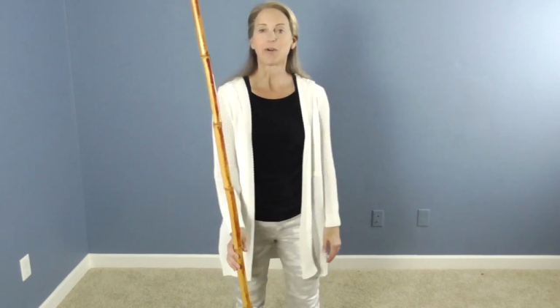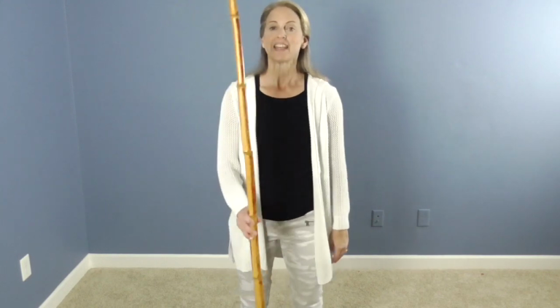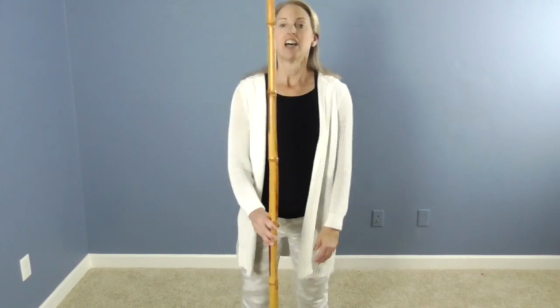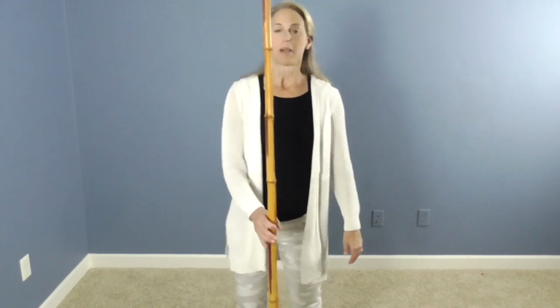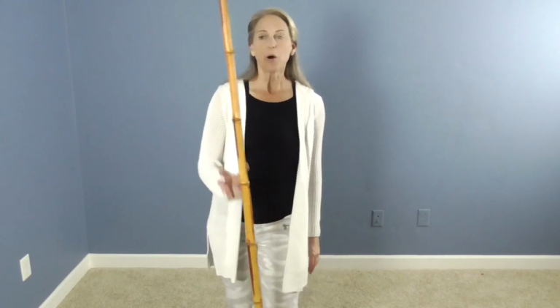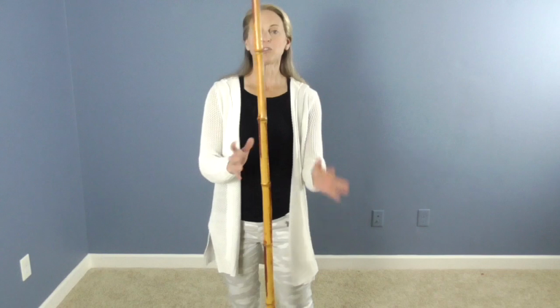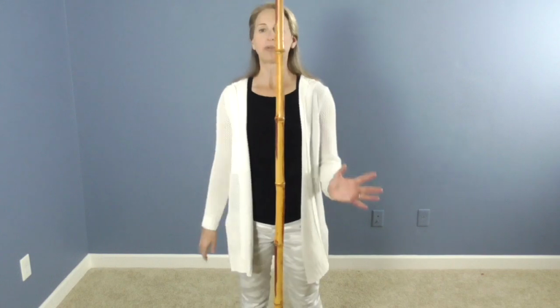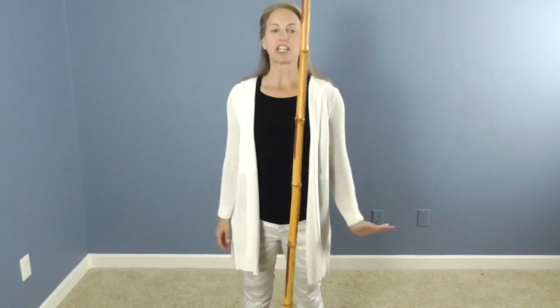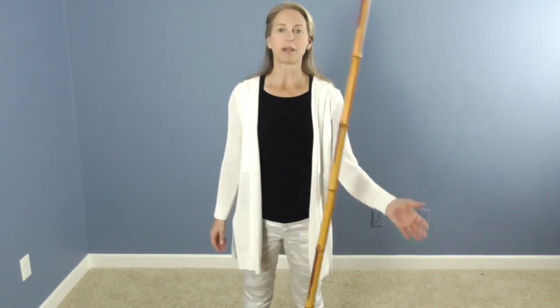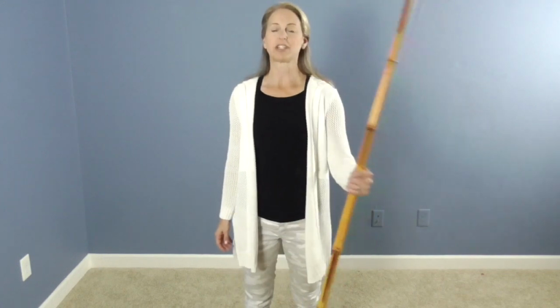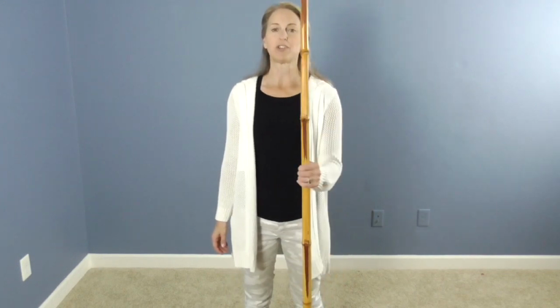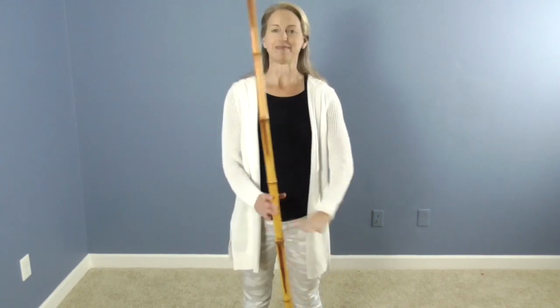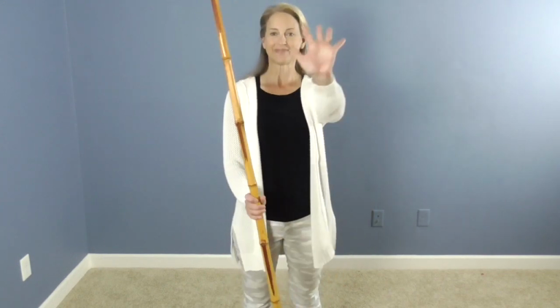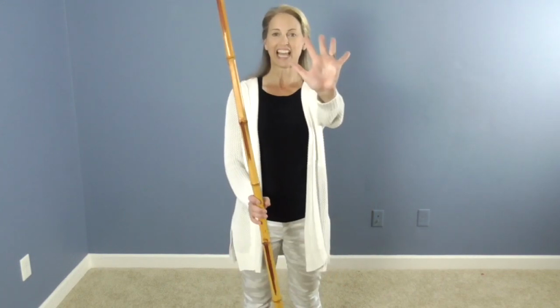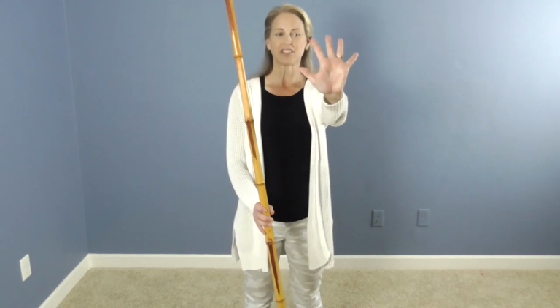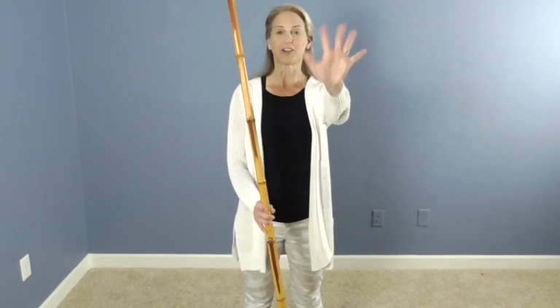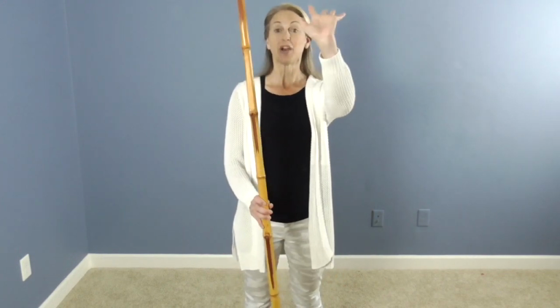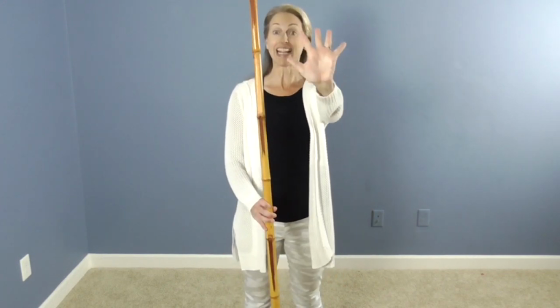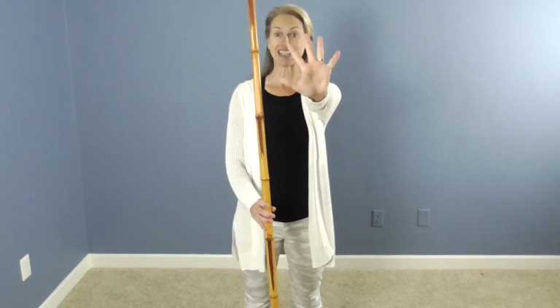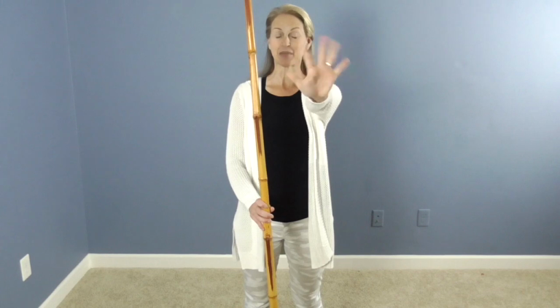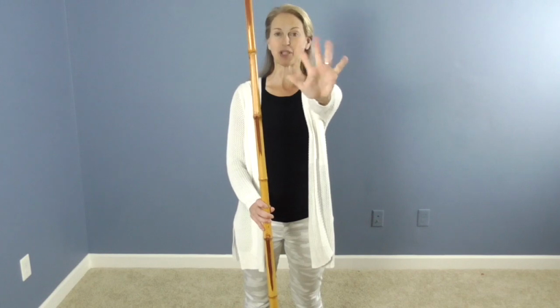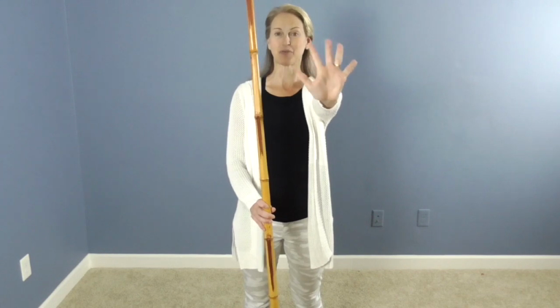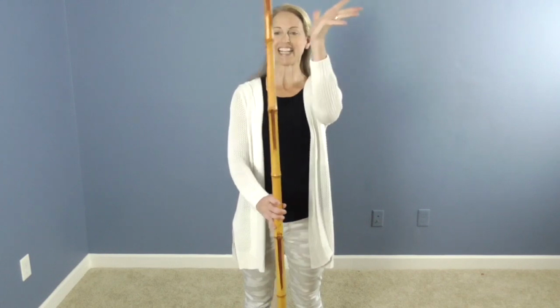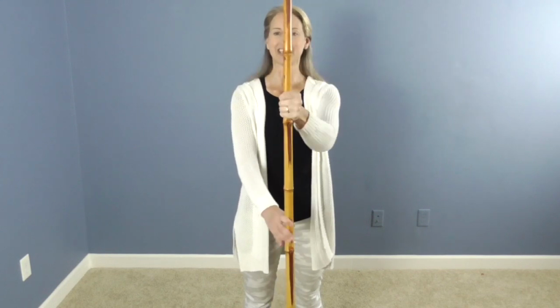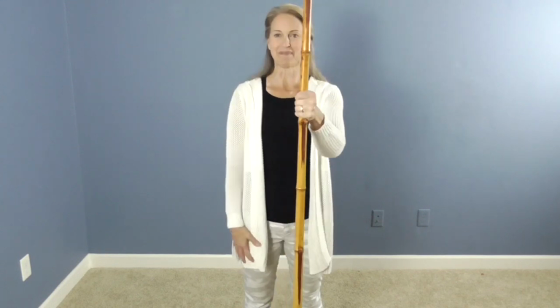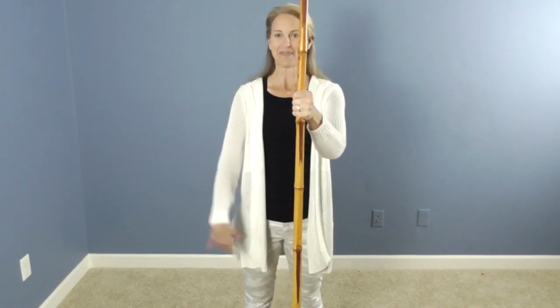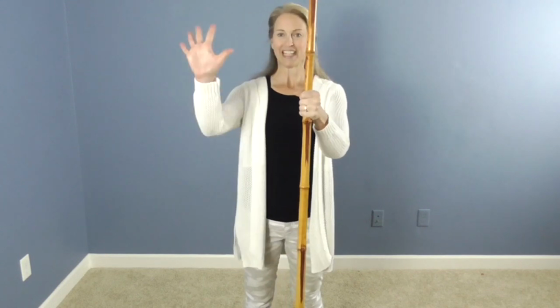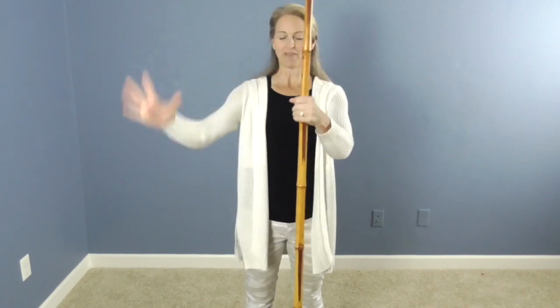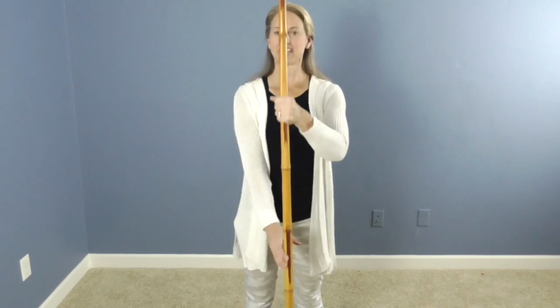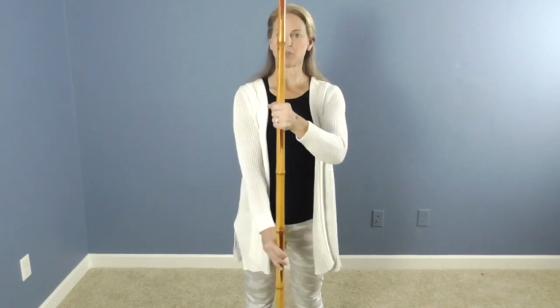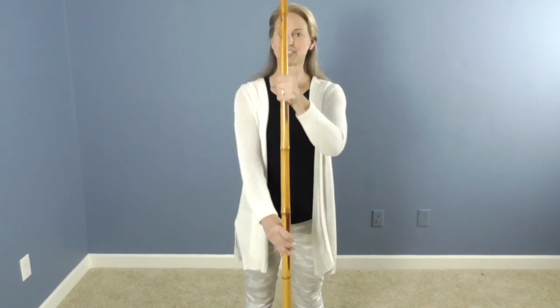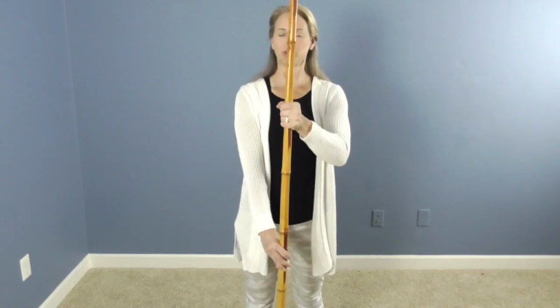So grab your pole, your broomstick, your bamboo stick, whatever you got. Right hand on top — I'm mirroring you, so your right hand is on top and left hand is down below. Give it some room.